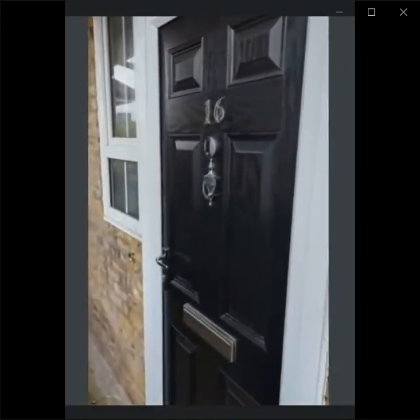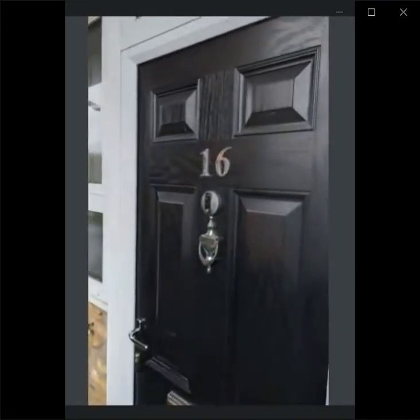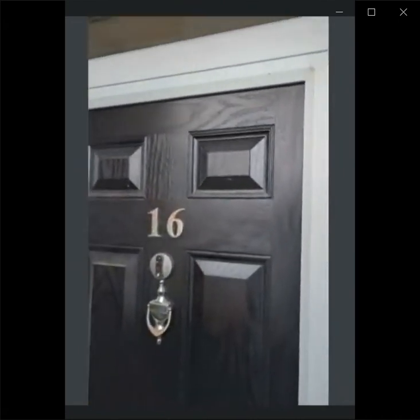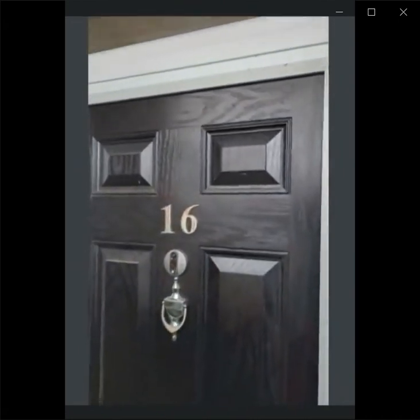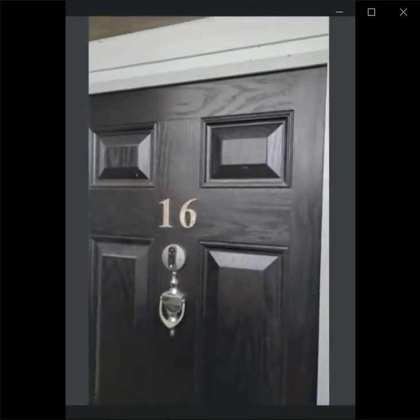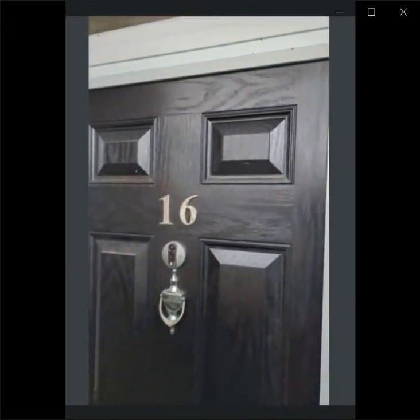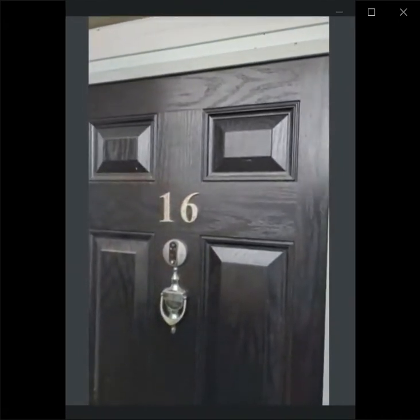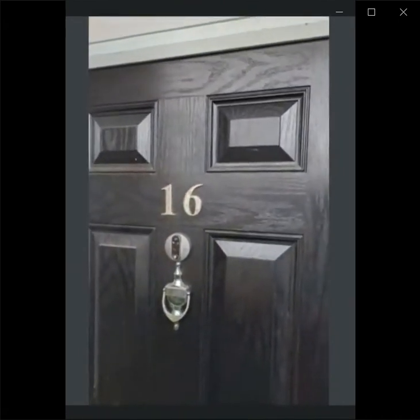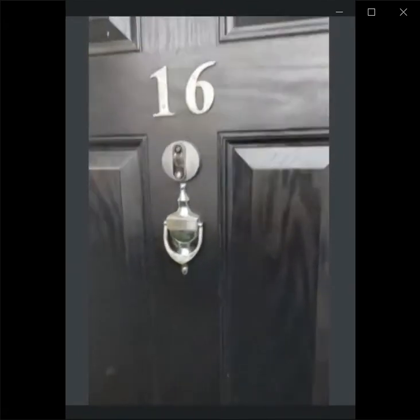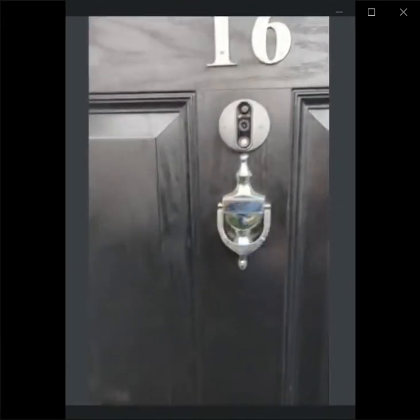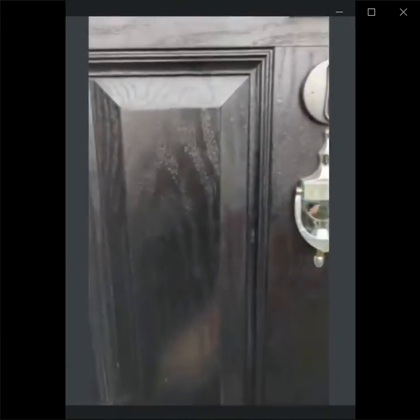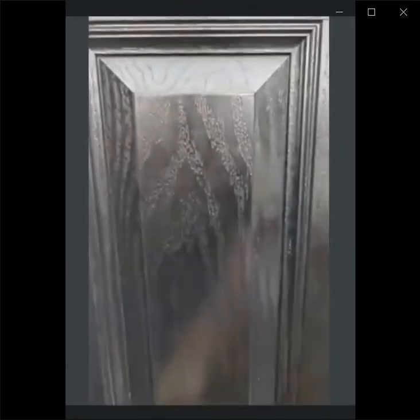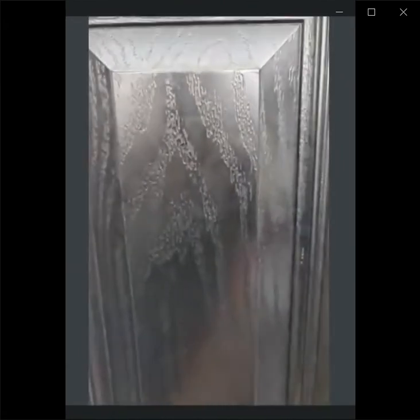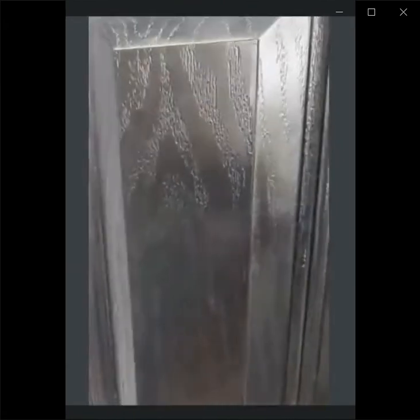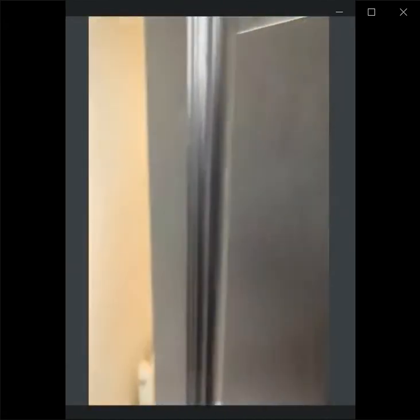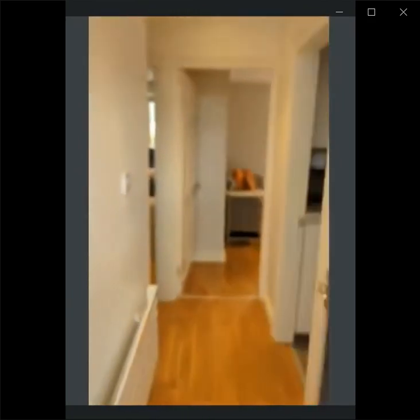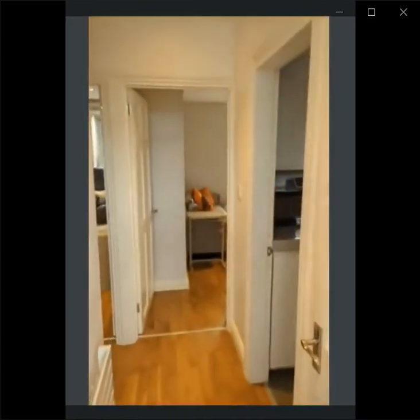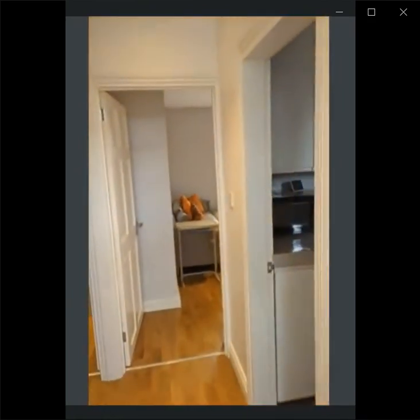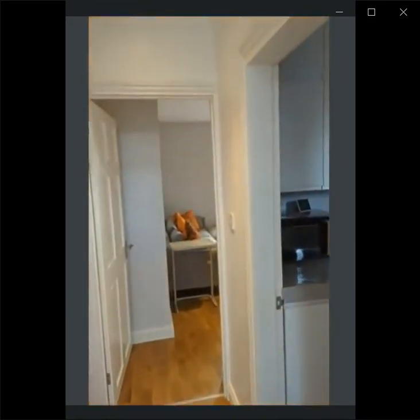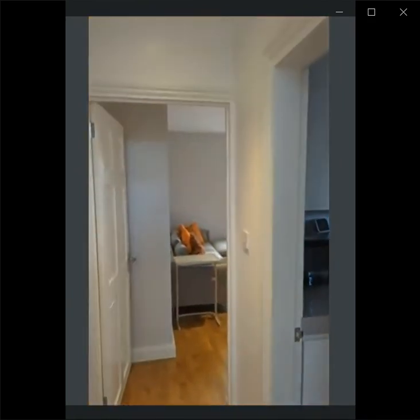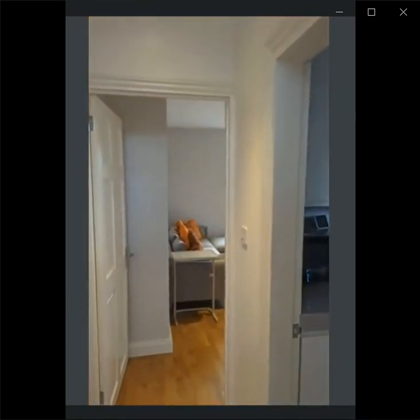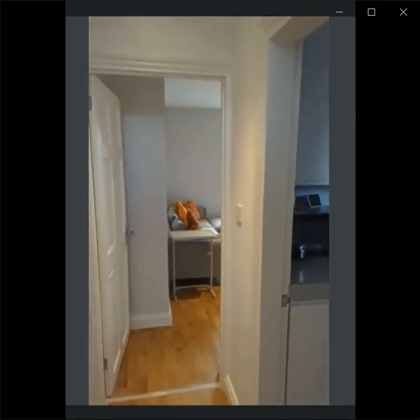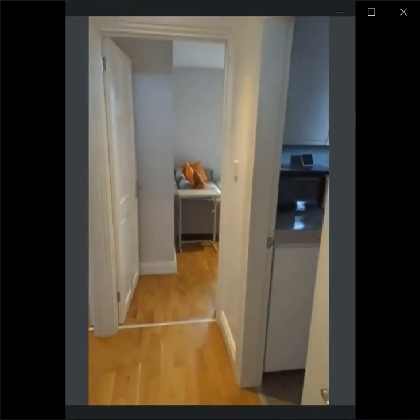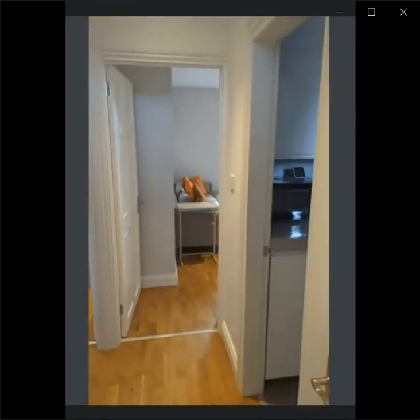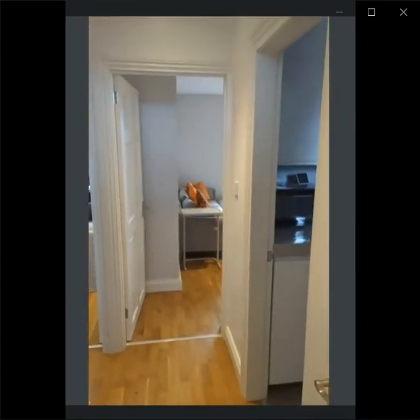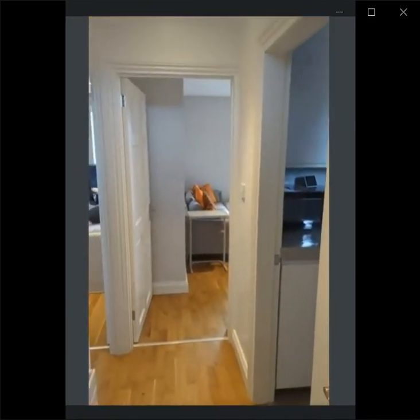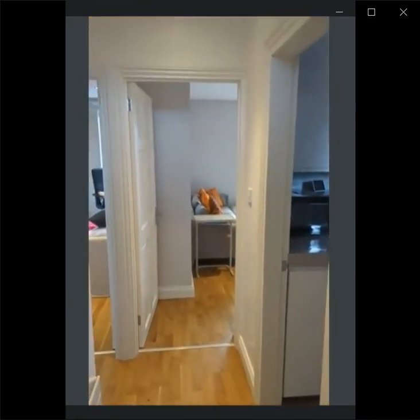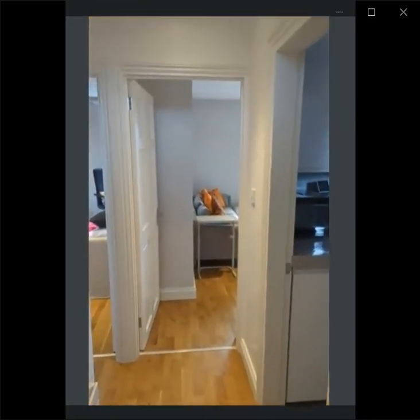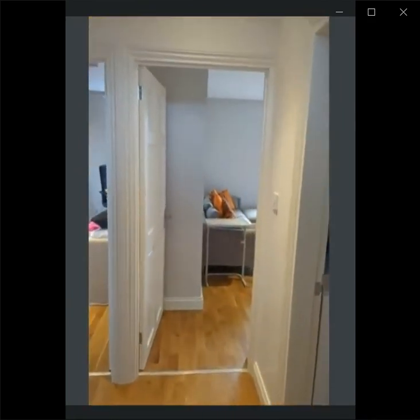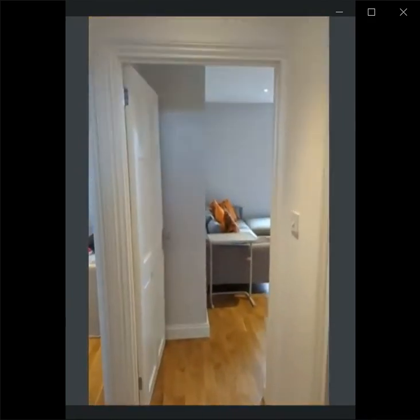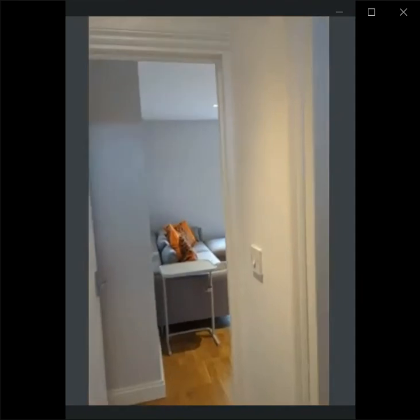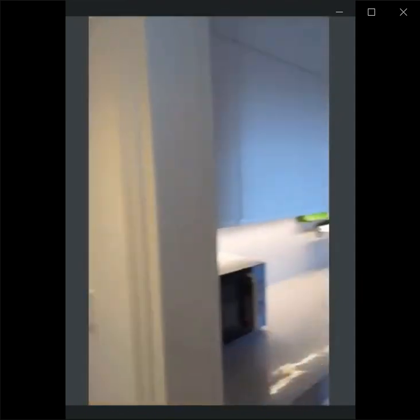This is a property on the ground floor. We are entering the house now. Let's get inside. There is this corridor right here. You can see the floor is in wood.